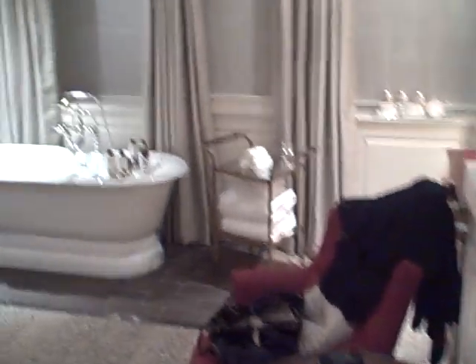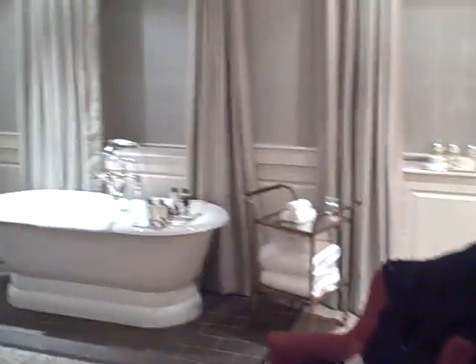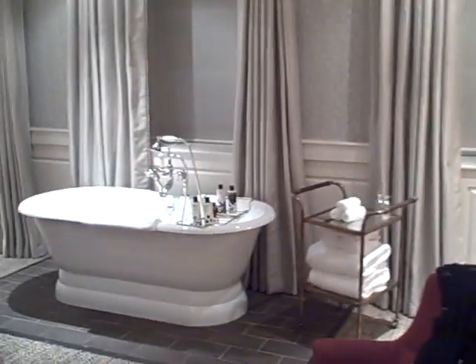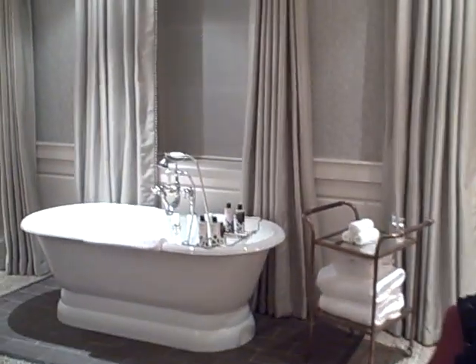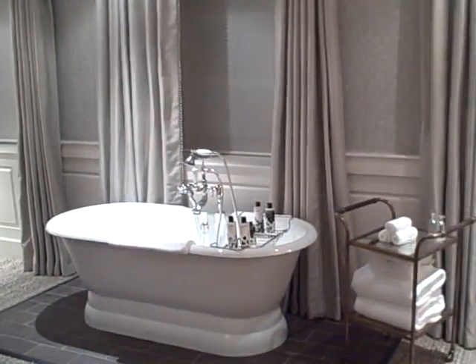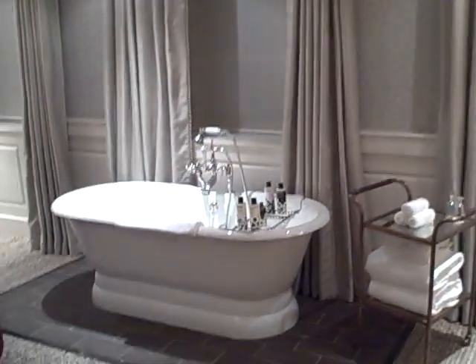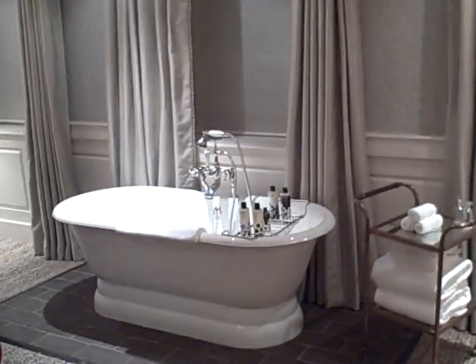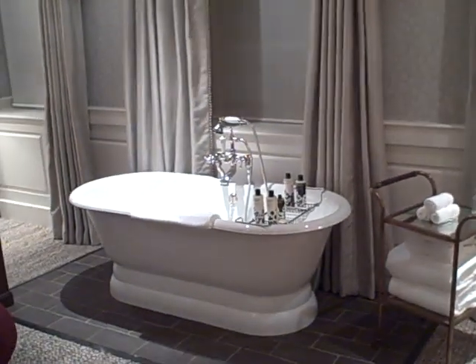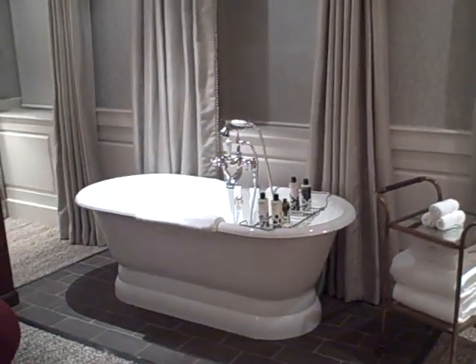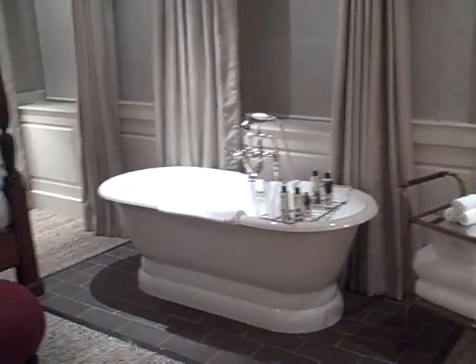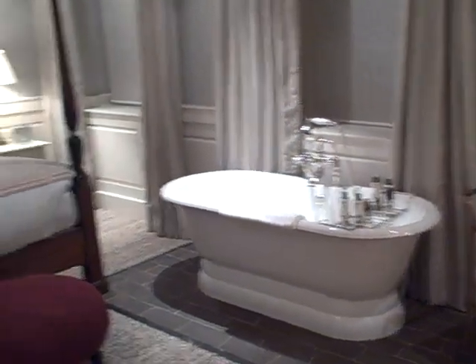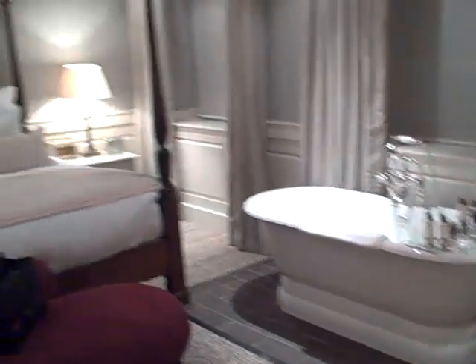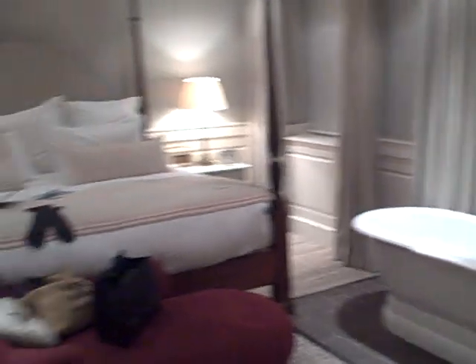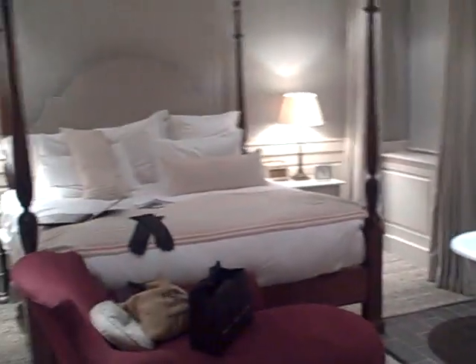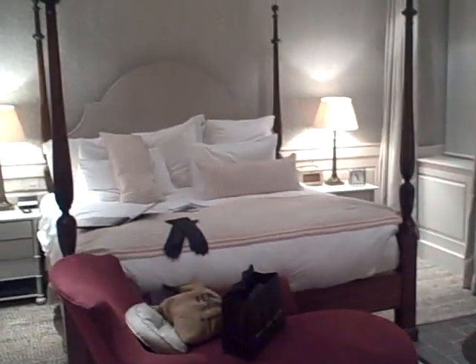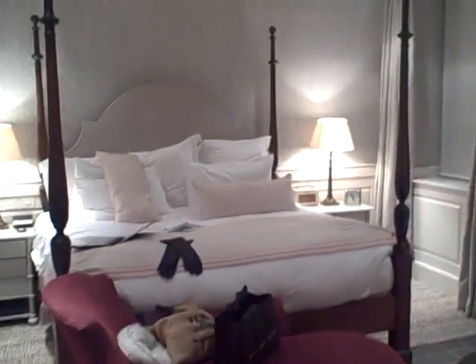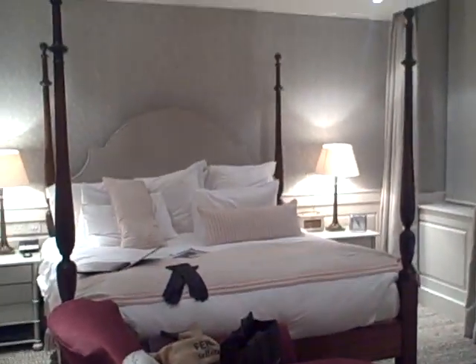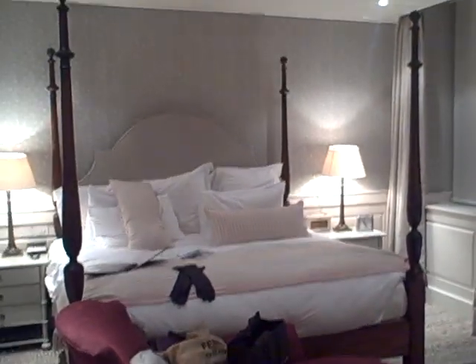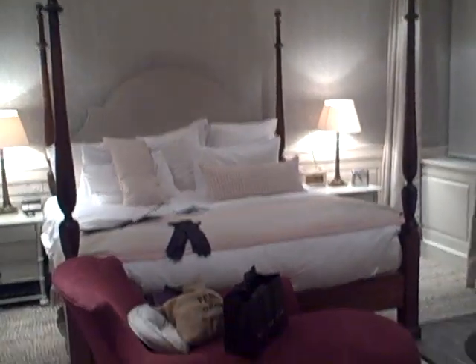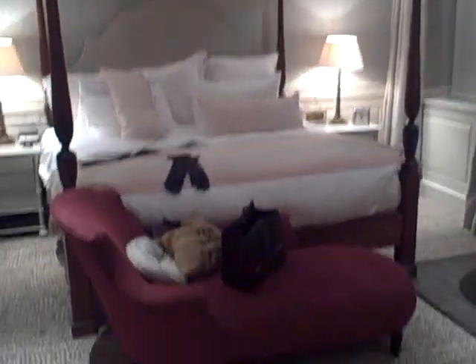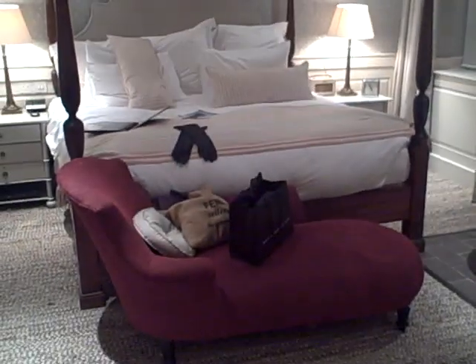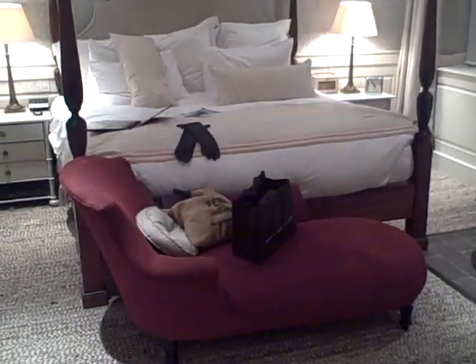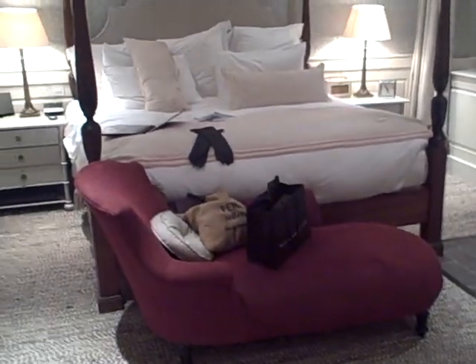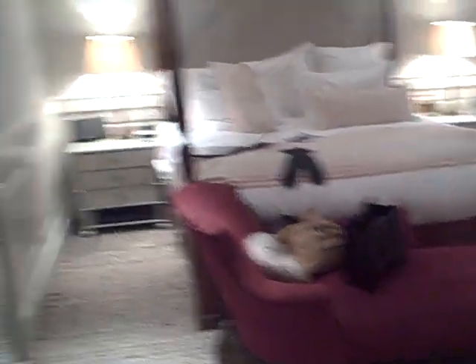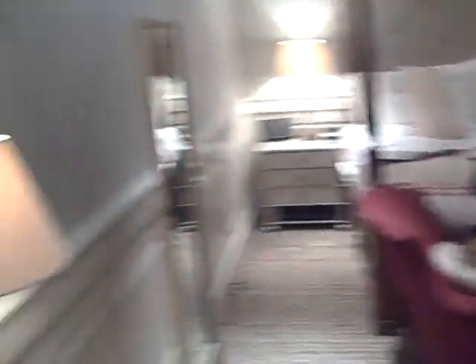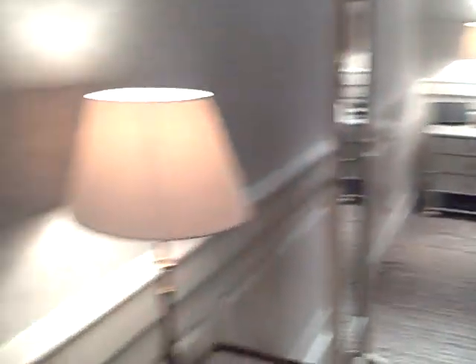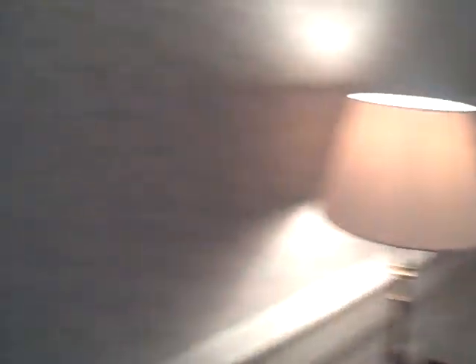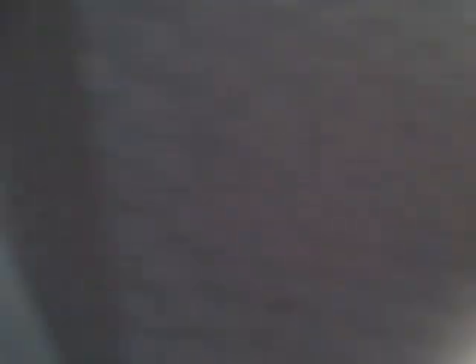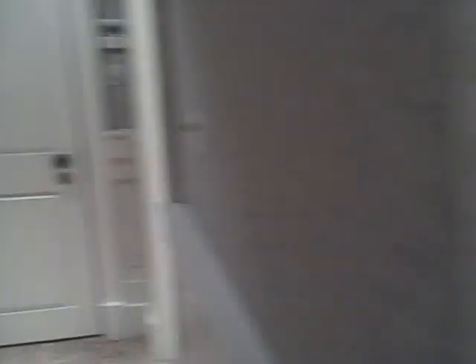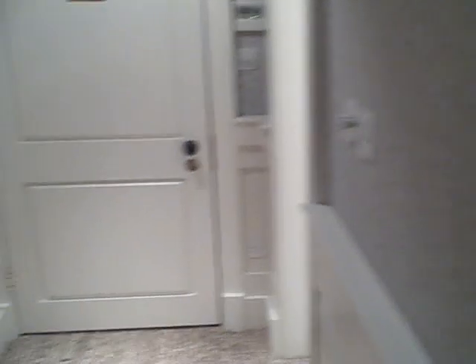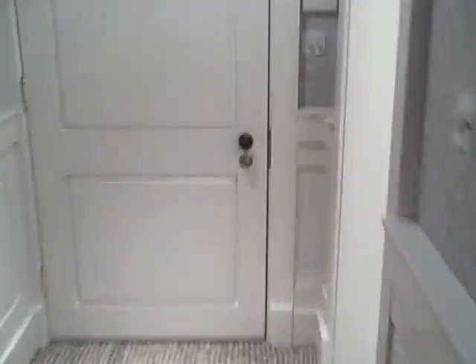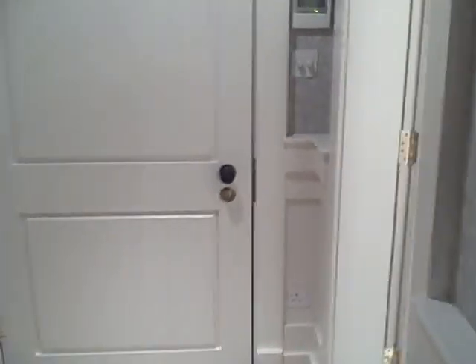This is the bedroom. Obviously the stand-alone bath catches the attention, but the four-poster bed is pretty impressive too. I'm going to take you back into the bathroom and we'll start there.